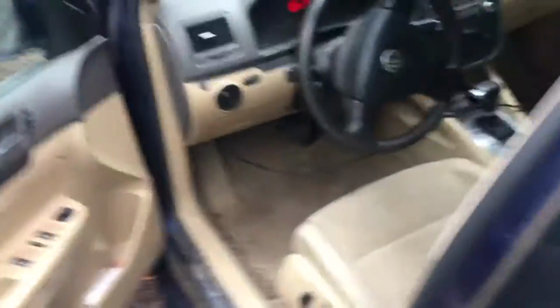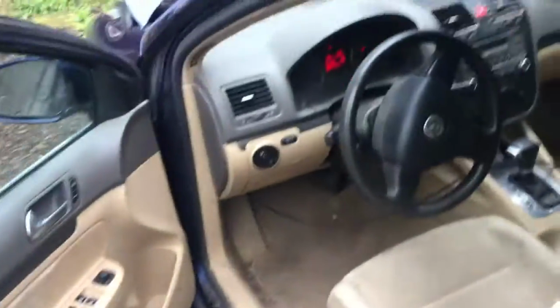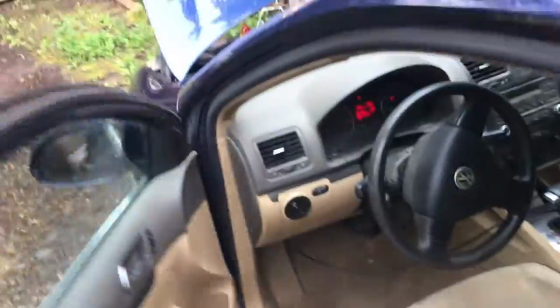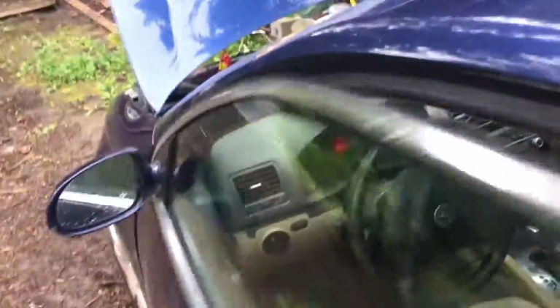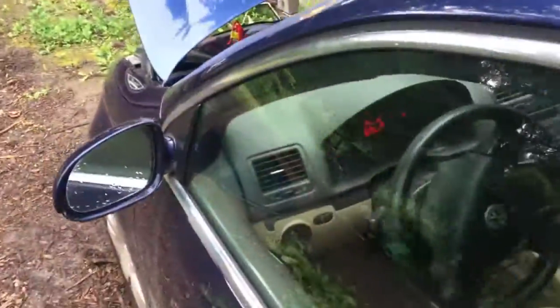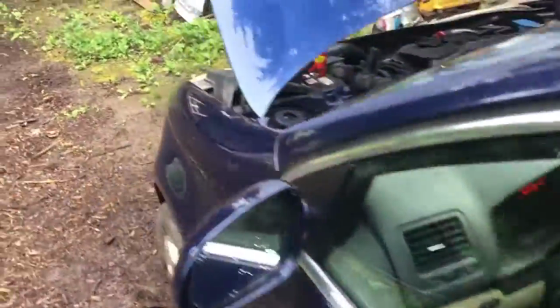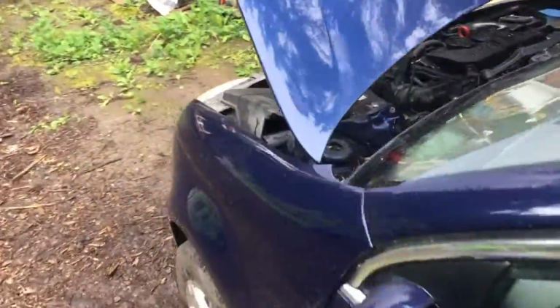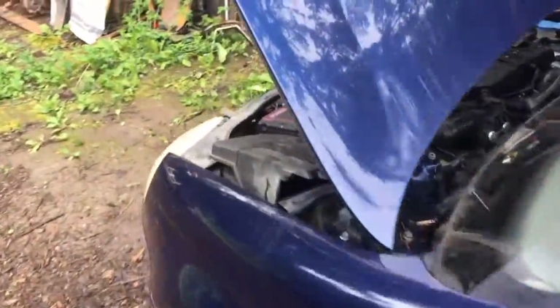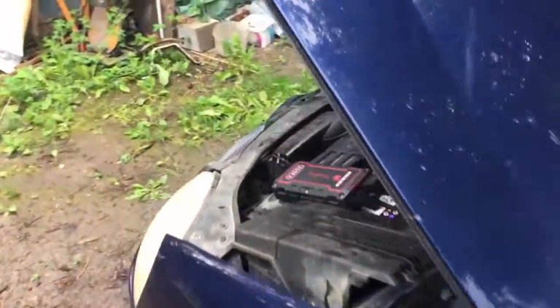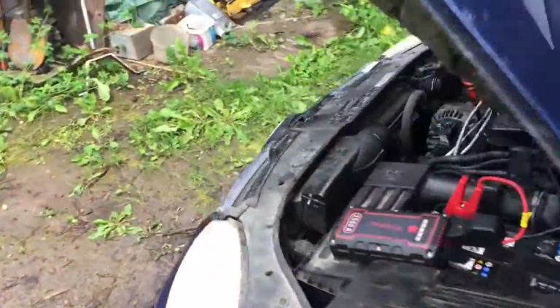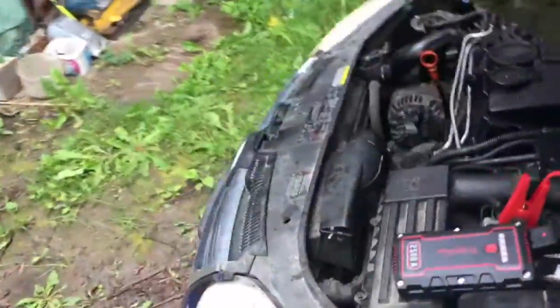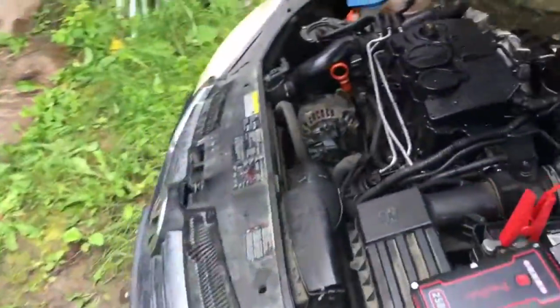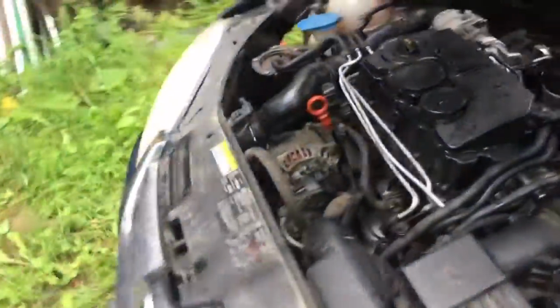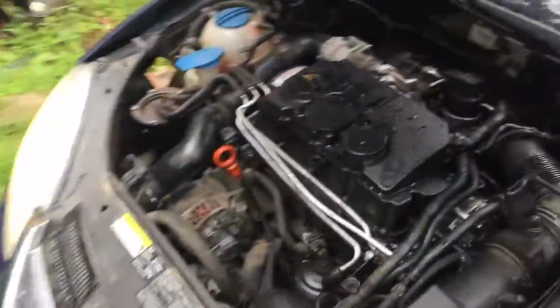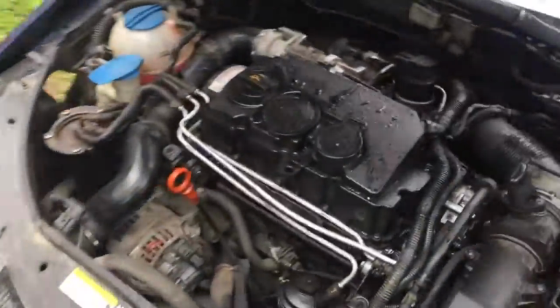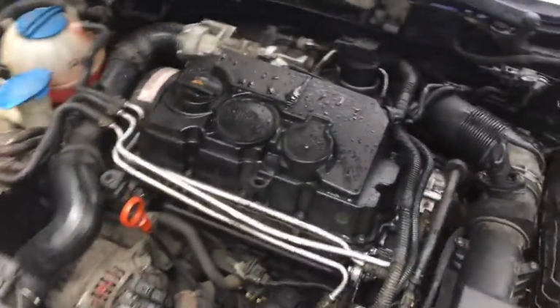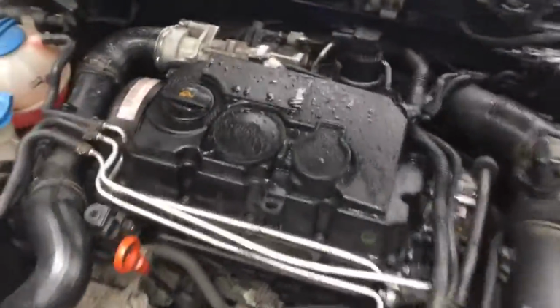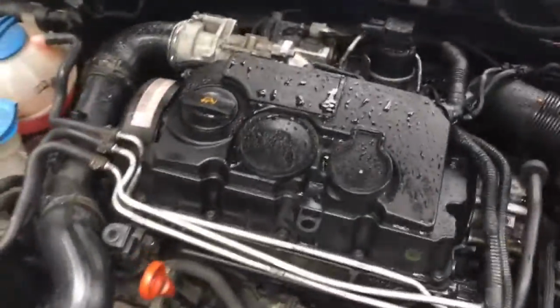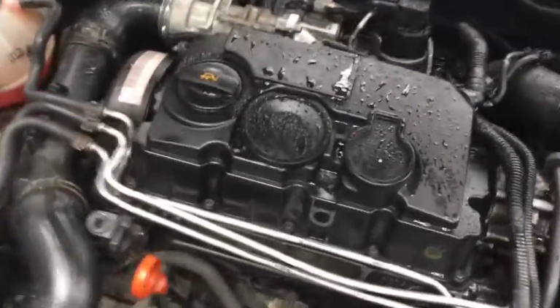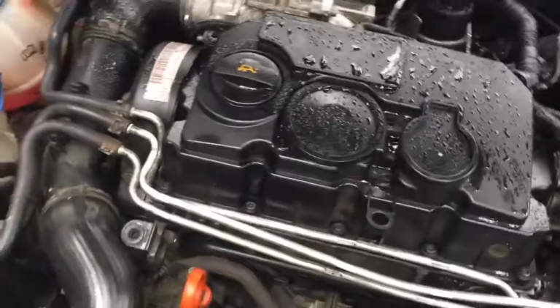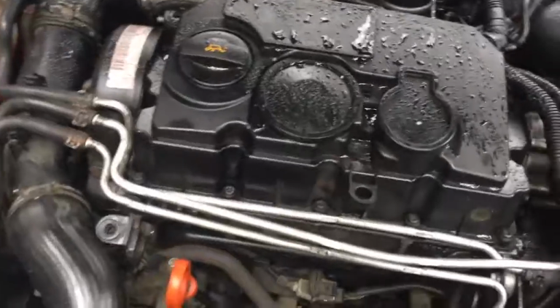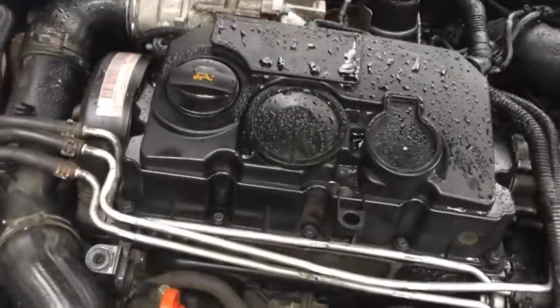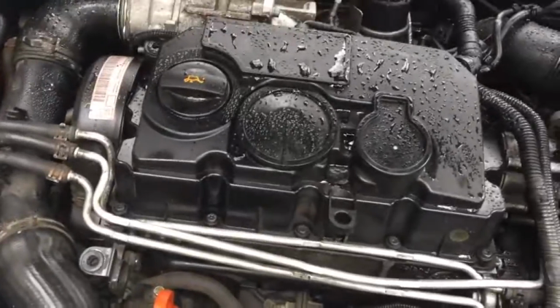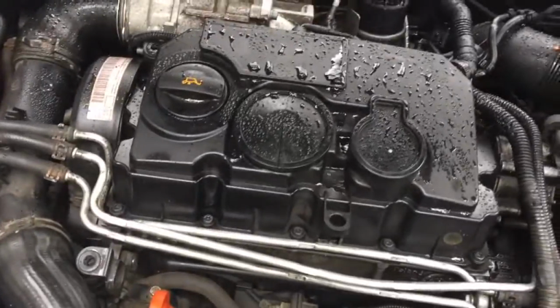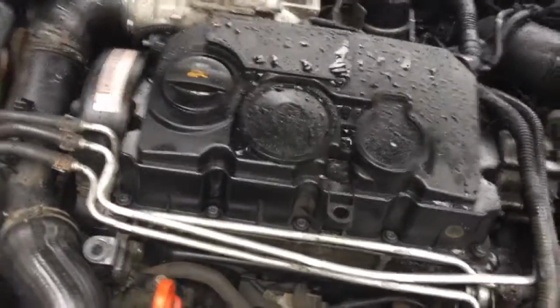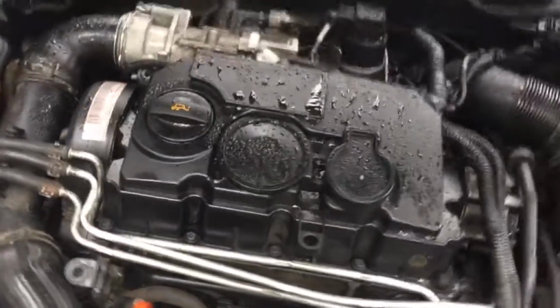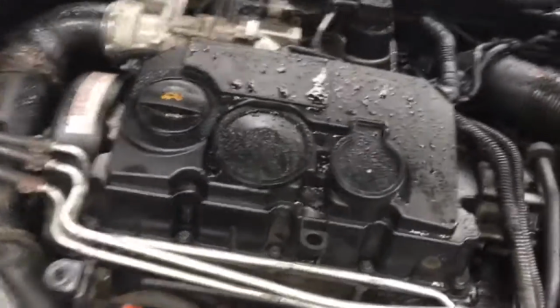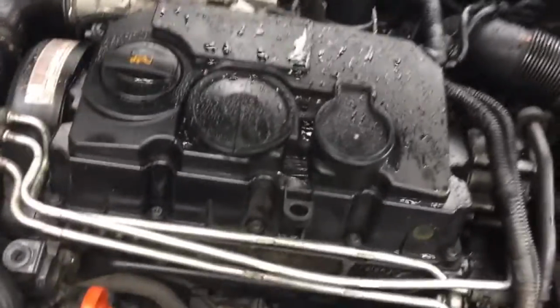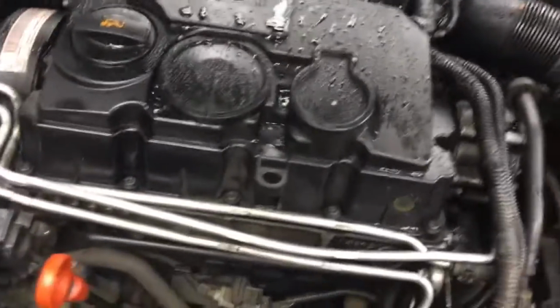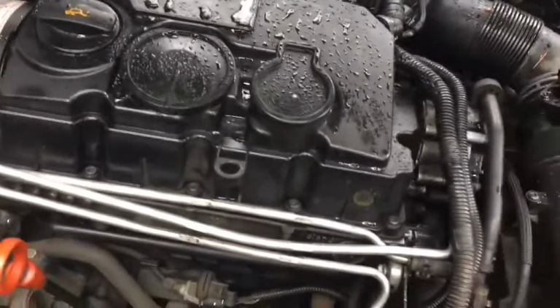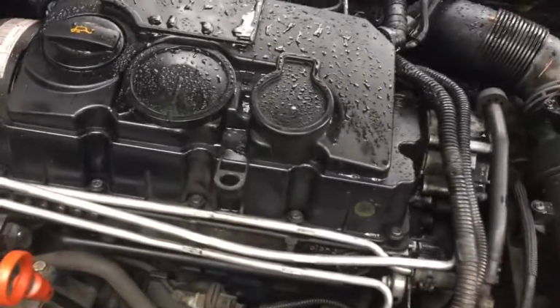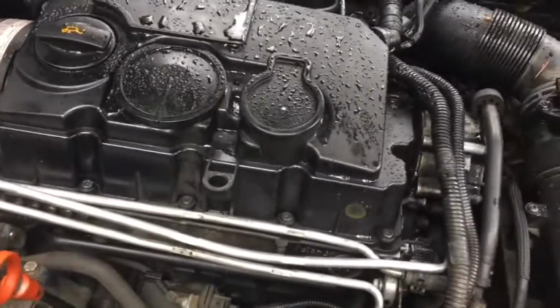There's a bit of a tick to the engine, which surprises me after I replaced the camshaft. The engine also seems pretty shaky to me.